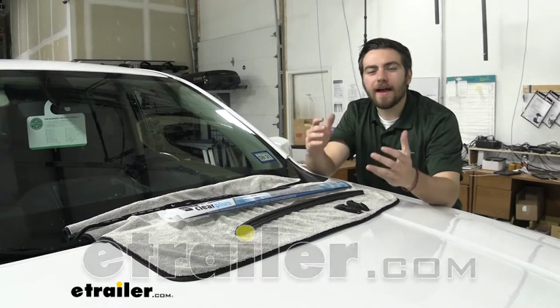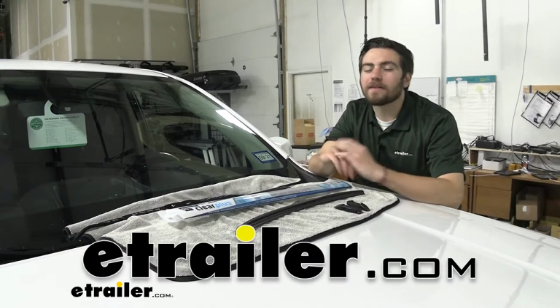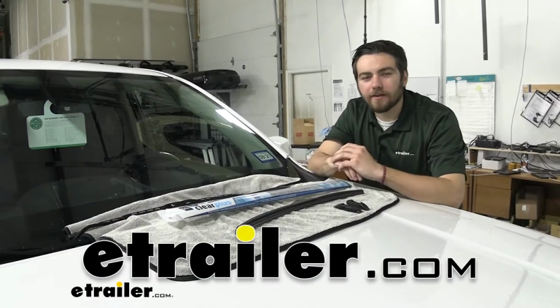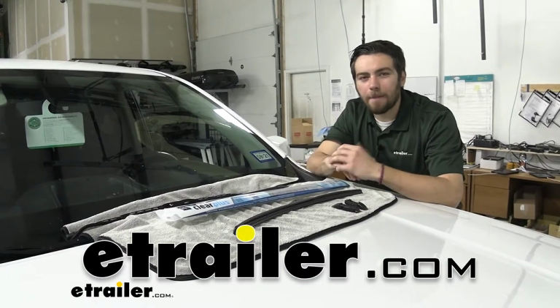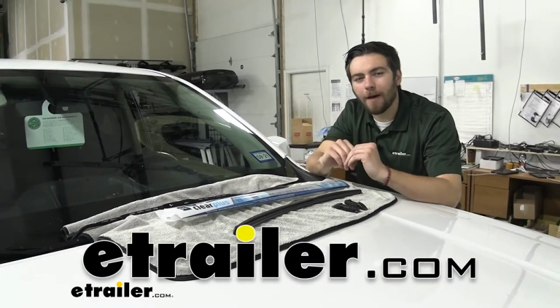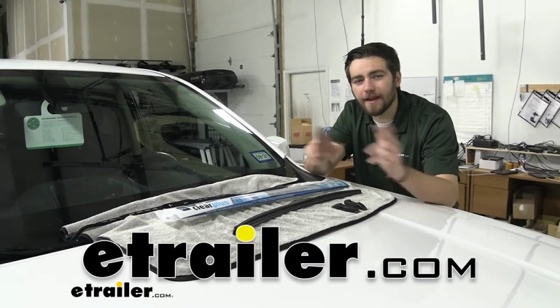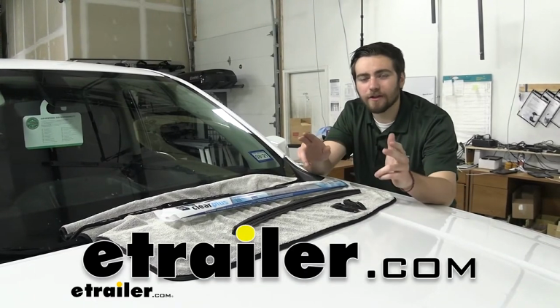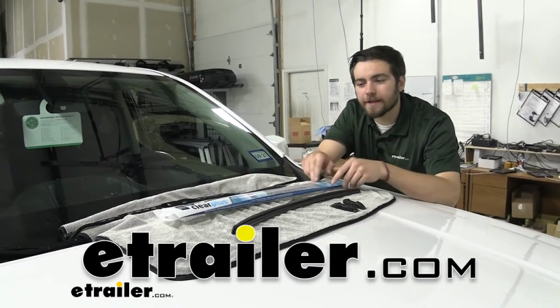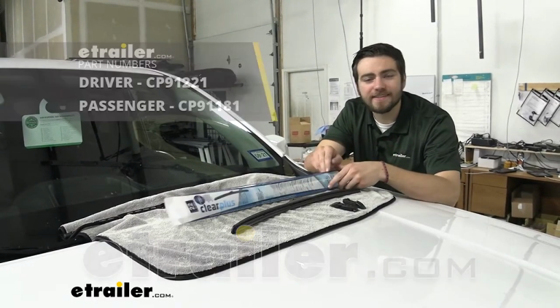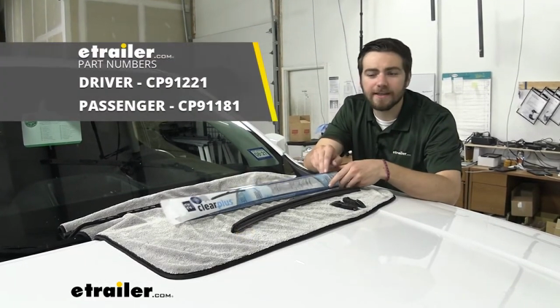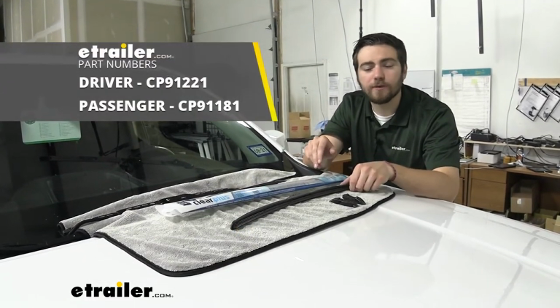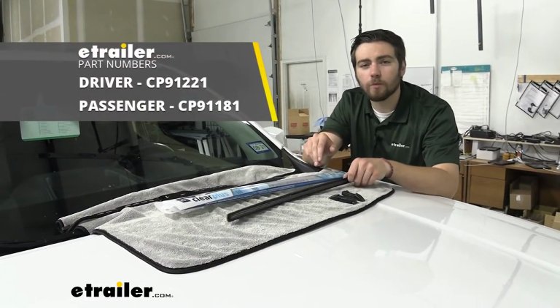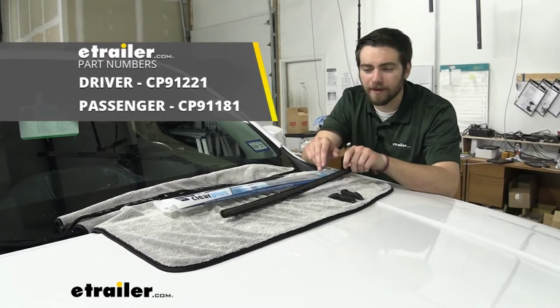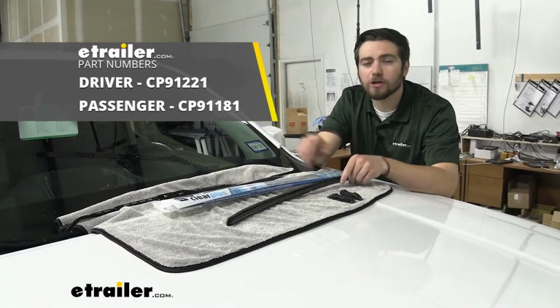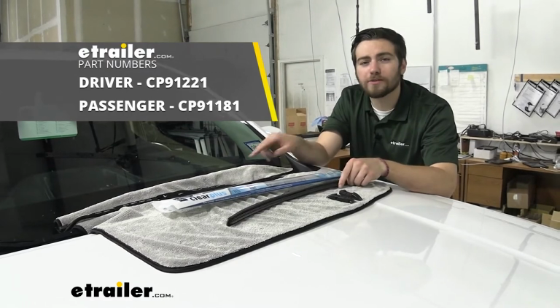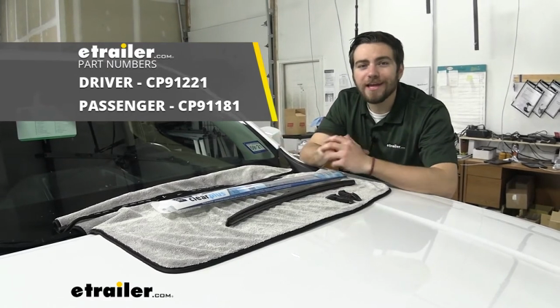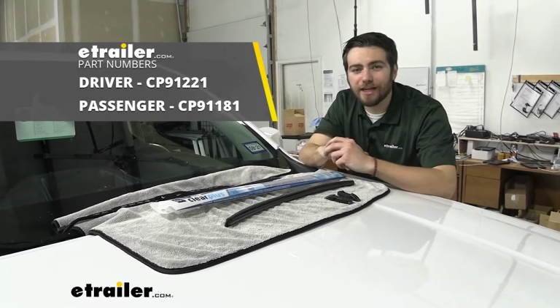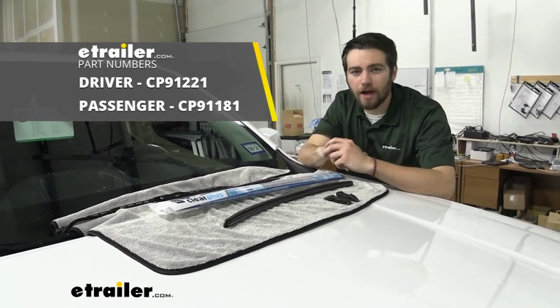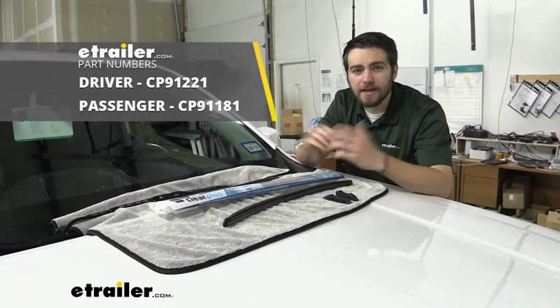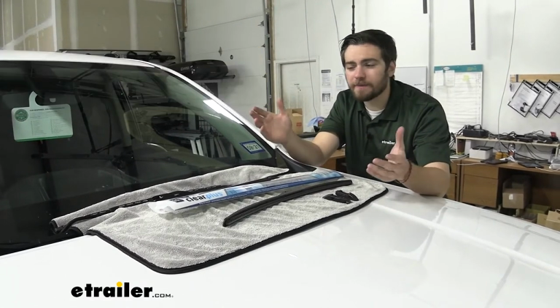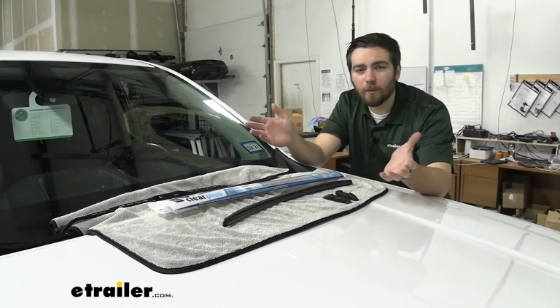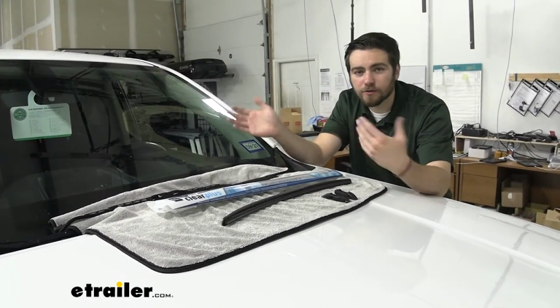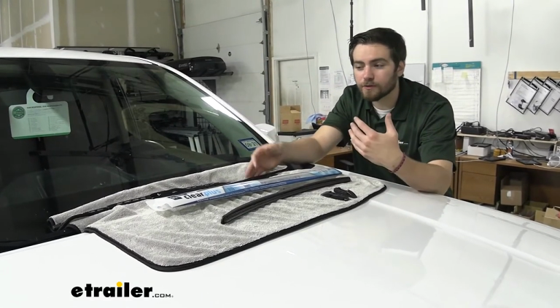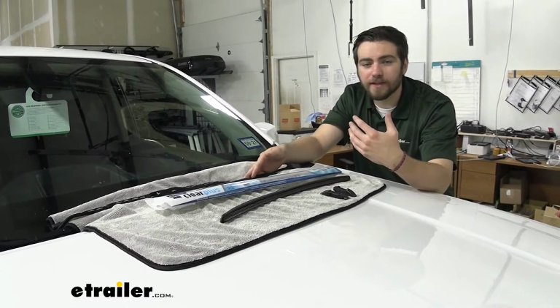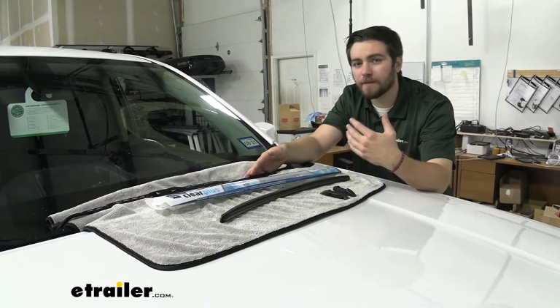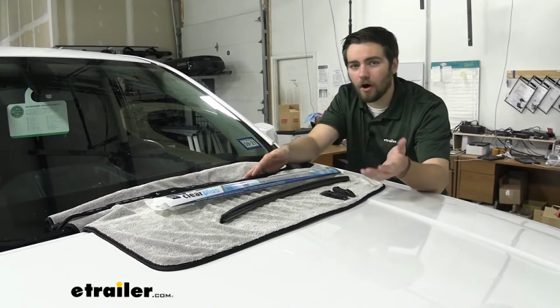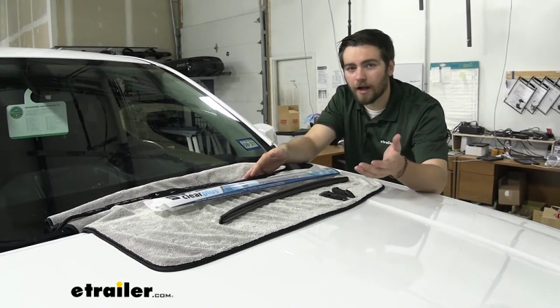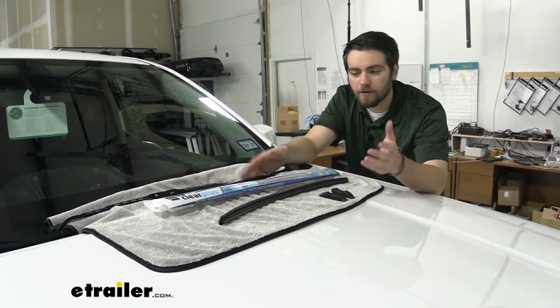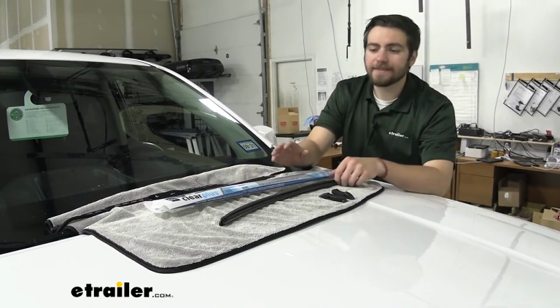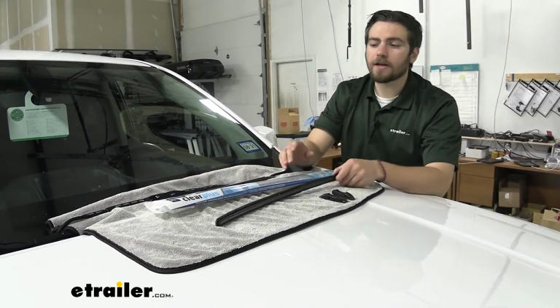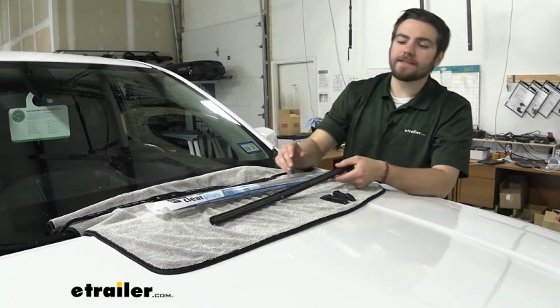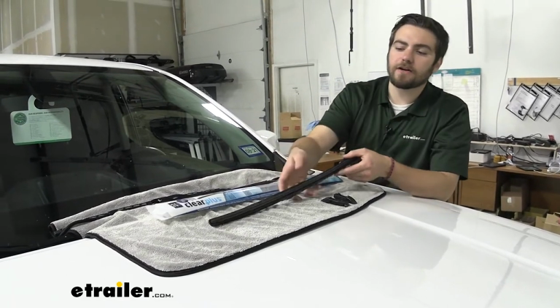Hey guys, welcome to eTrailer.com. I'm Bobby and today we're taking a look at the Clear Plus IntelliCurve windshield wiper blade on our 2020 Chevy Colorado. Now this is going to be a simple way to actually replace those failing wiper blades on our Colorado and take a look at the IntelliCurve.